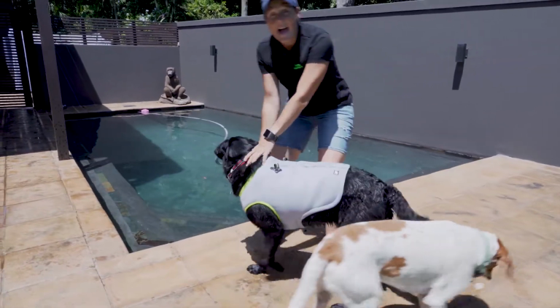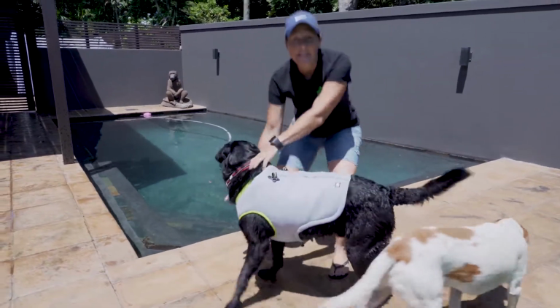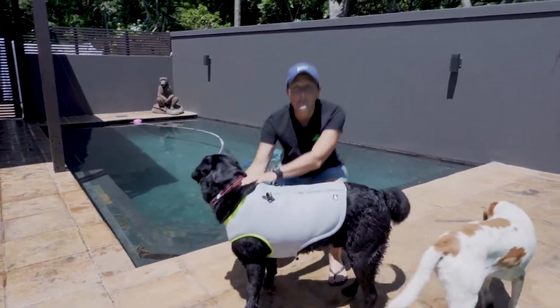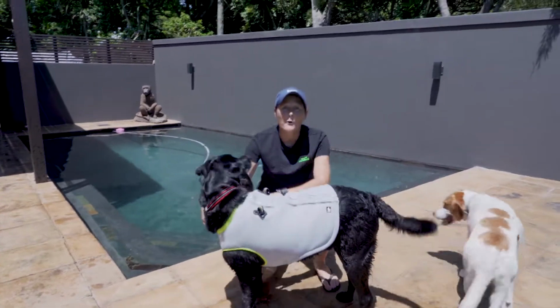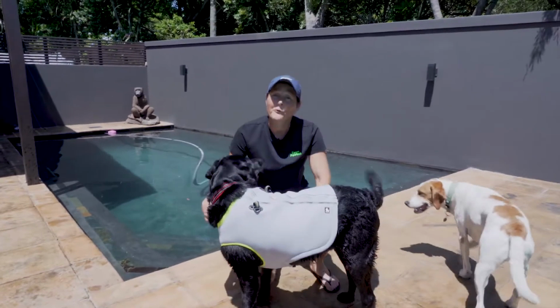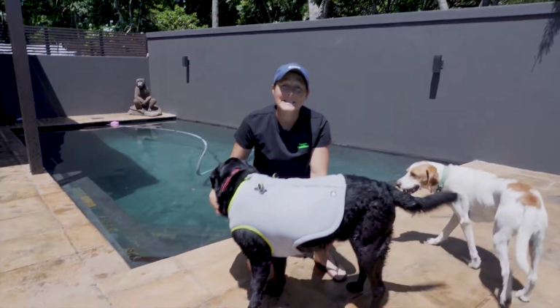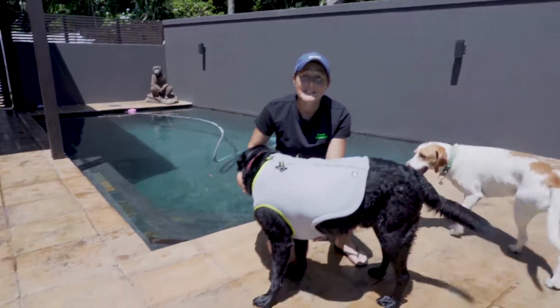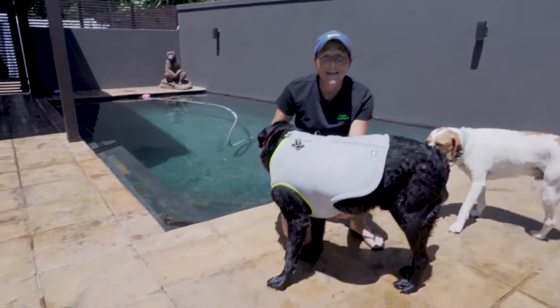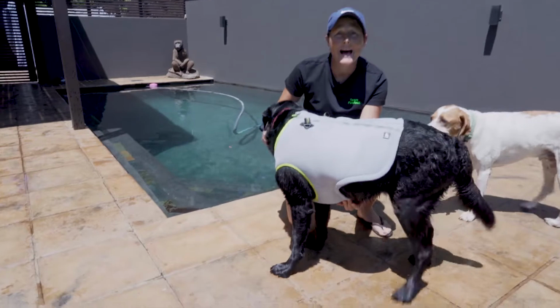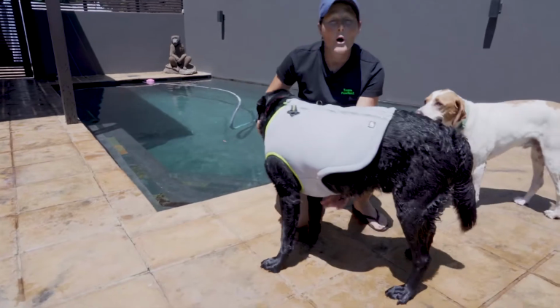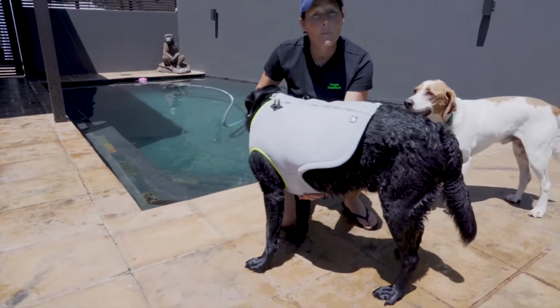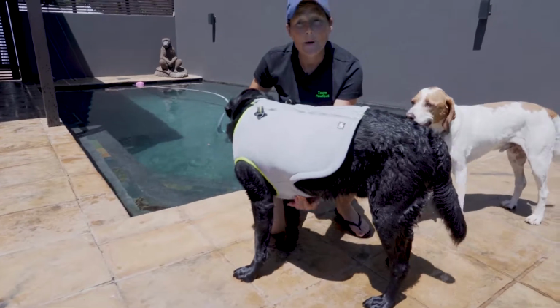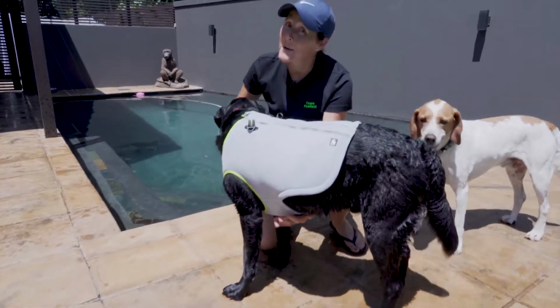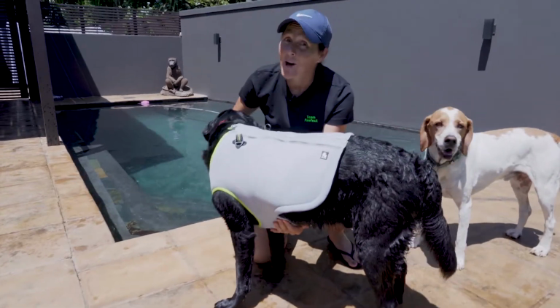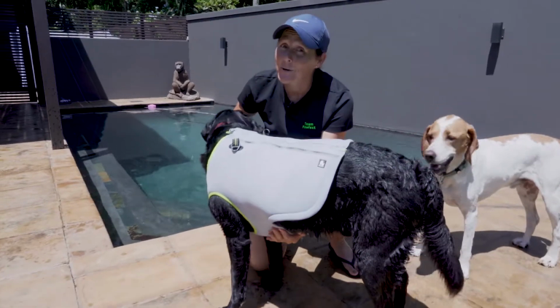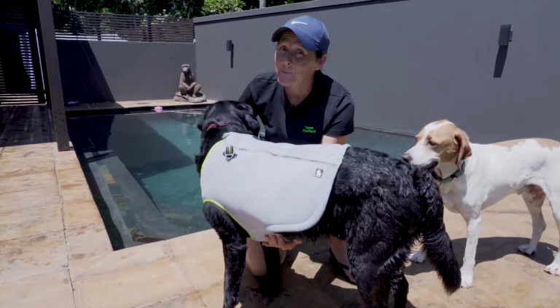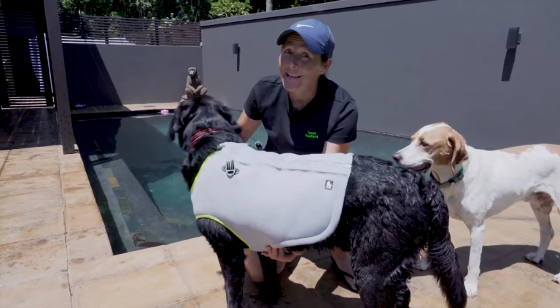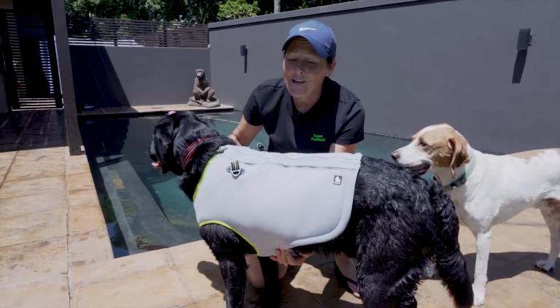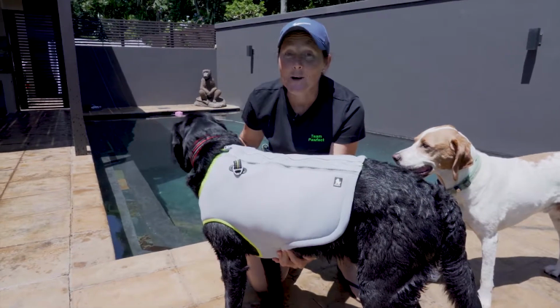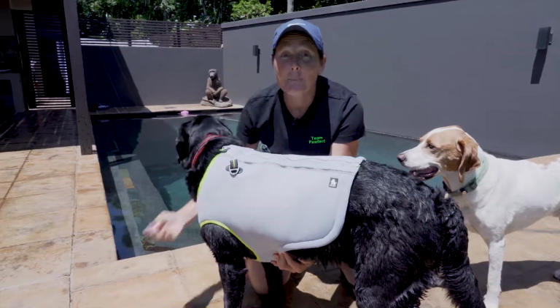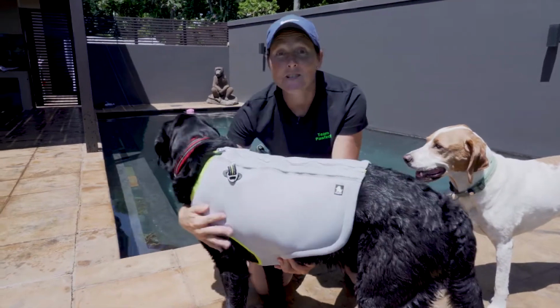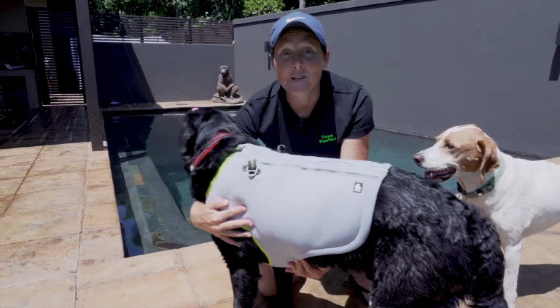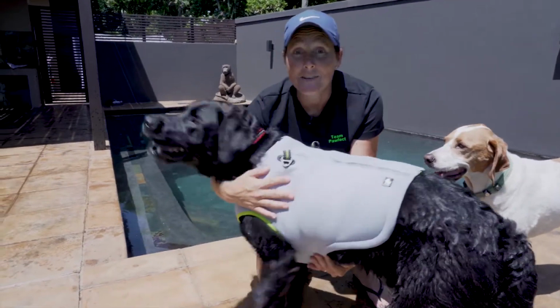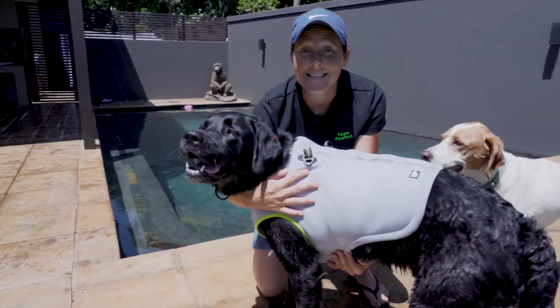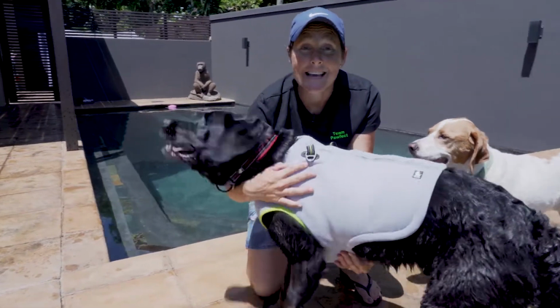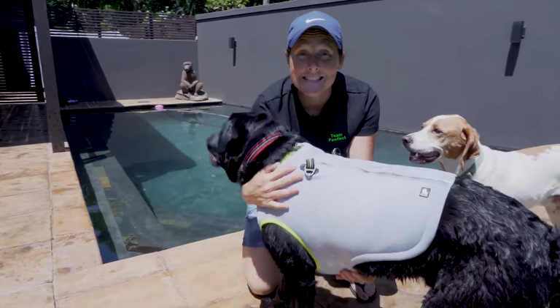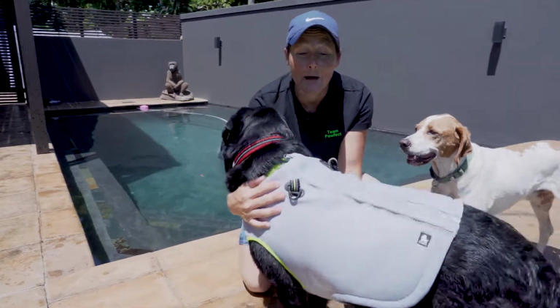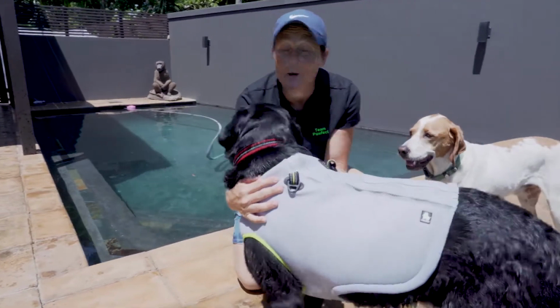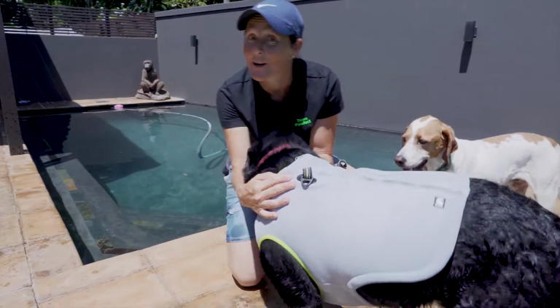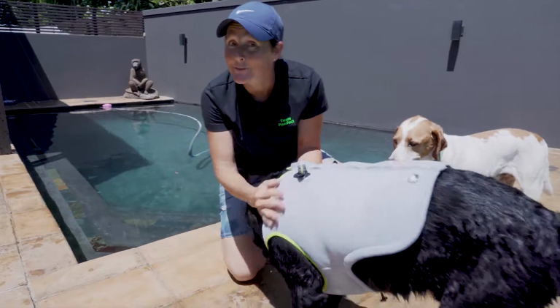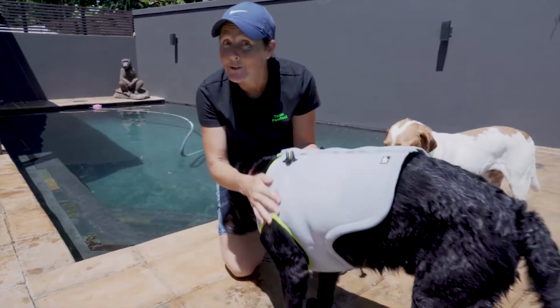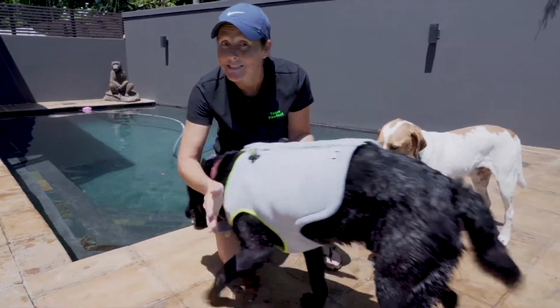And that's it for Pawfect TV today. Remember, pets are worth spoiling, so make sure you invest in some cooling coats for your dogs.